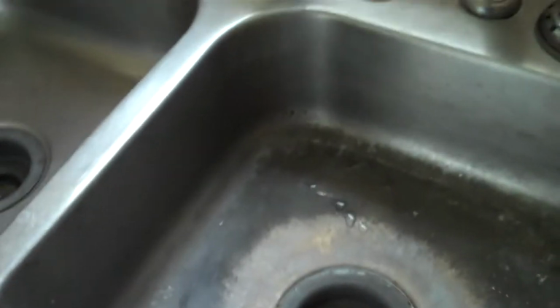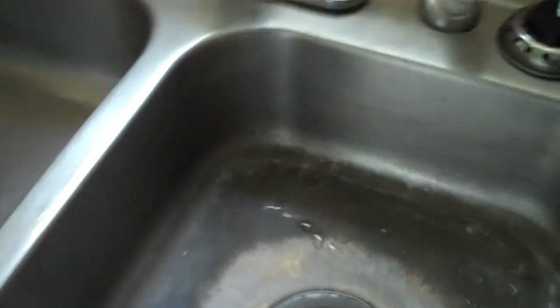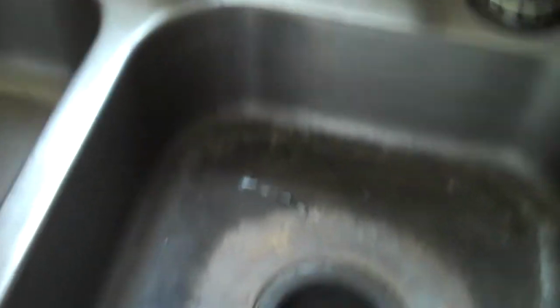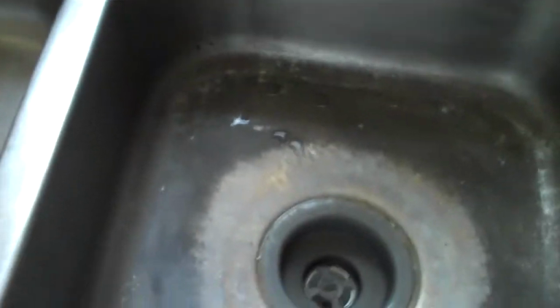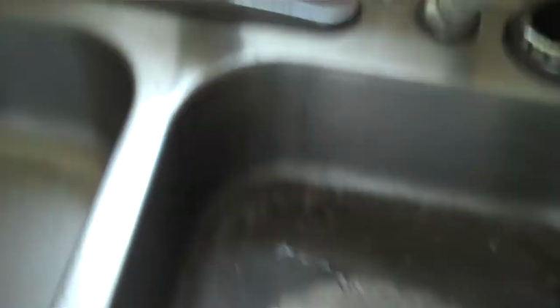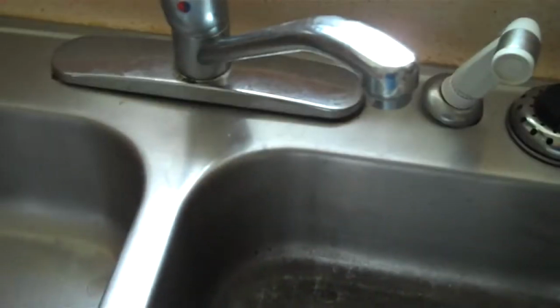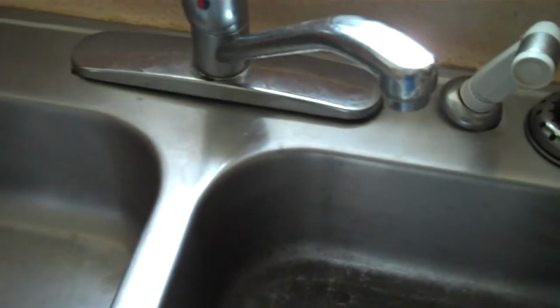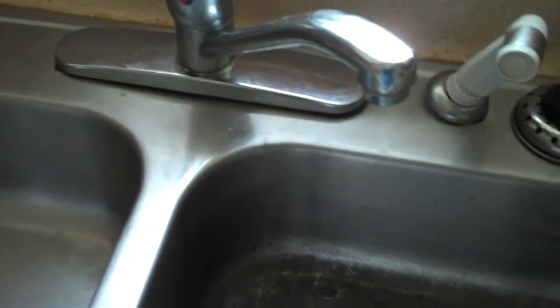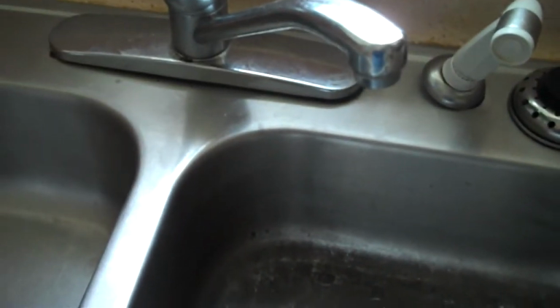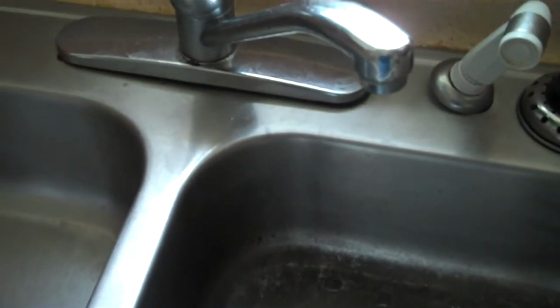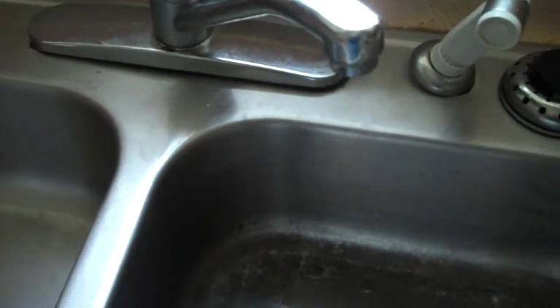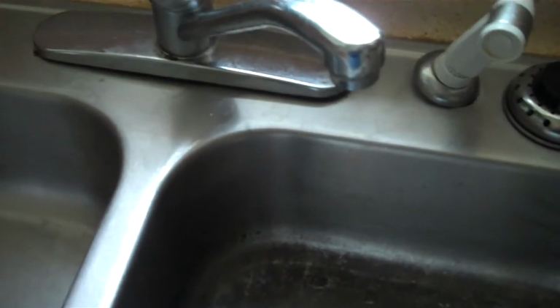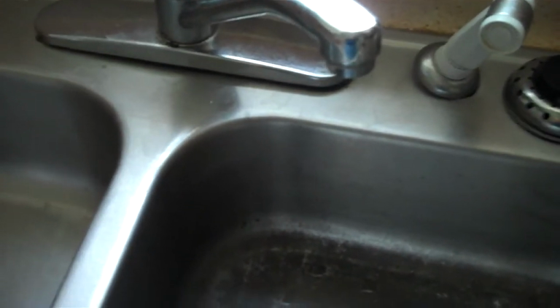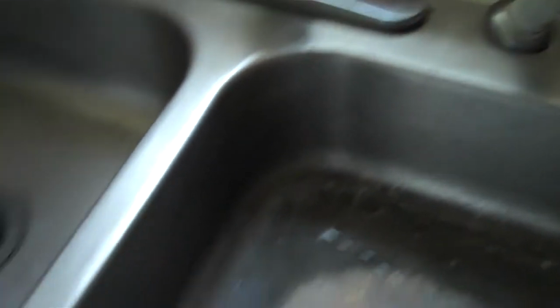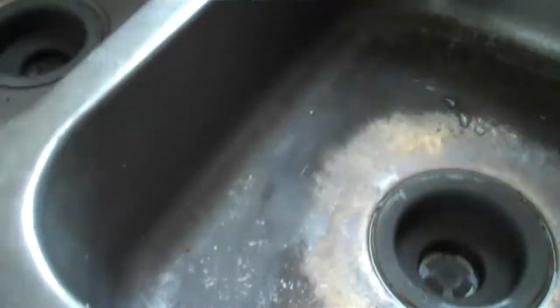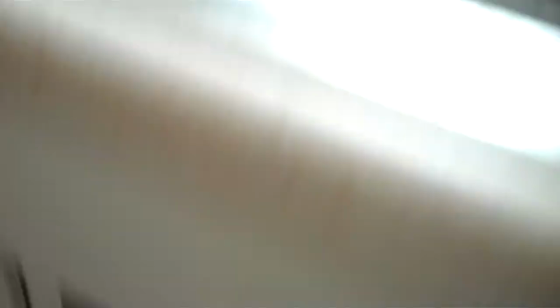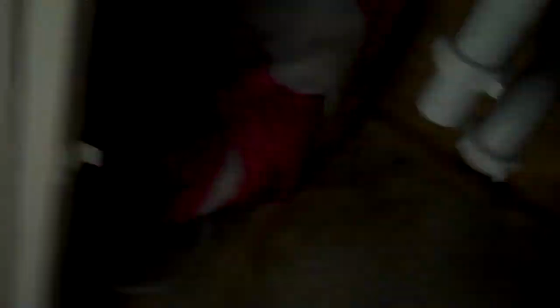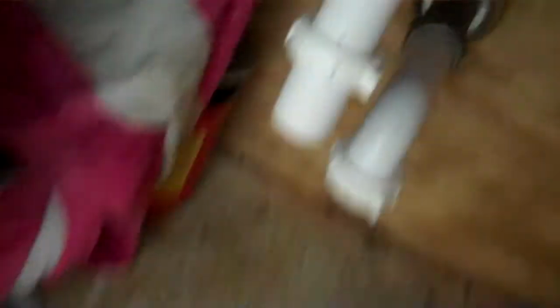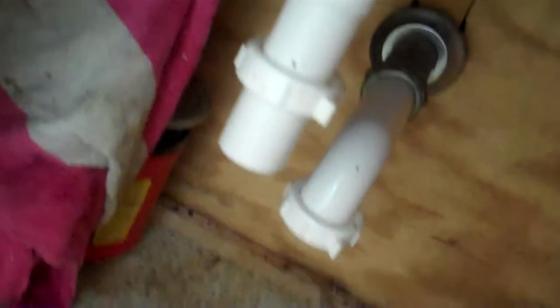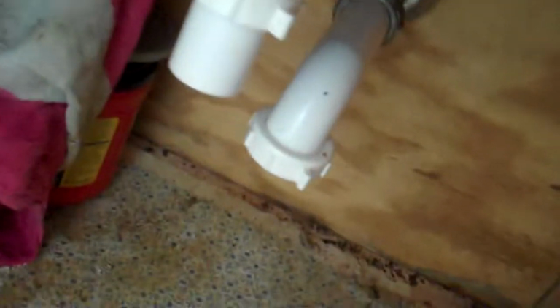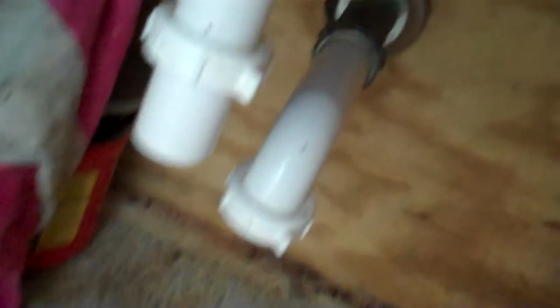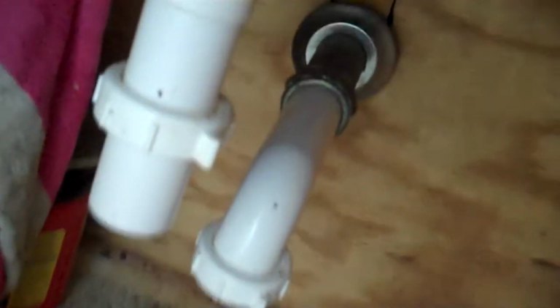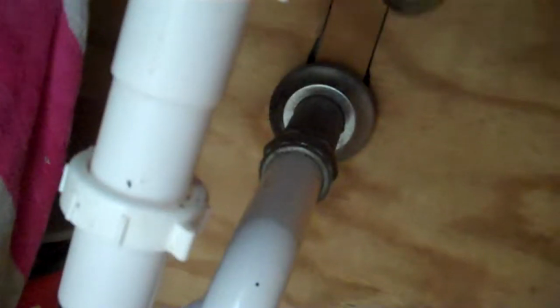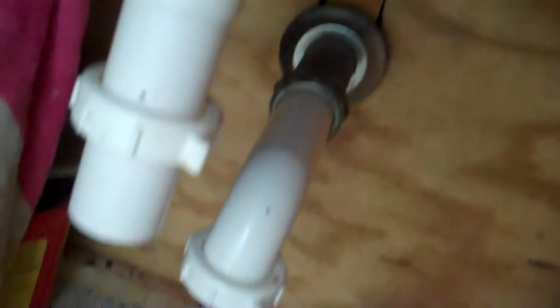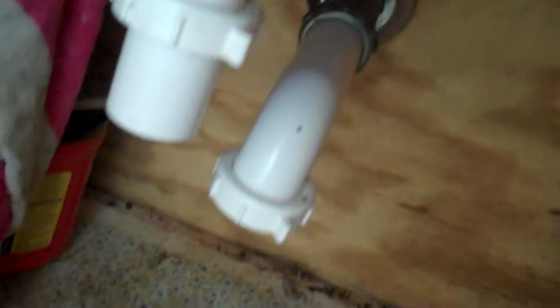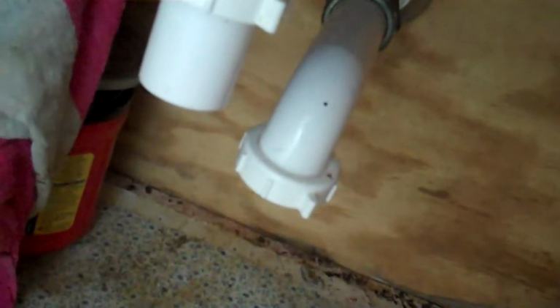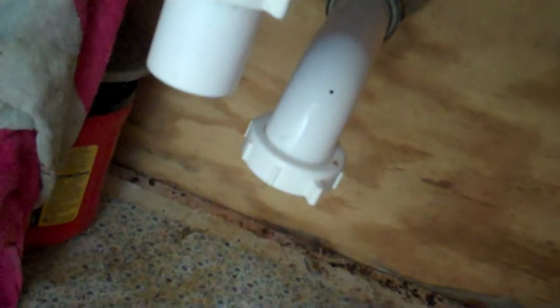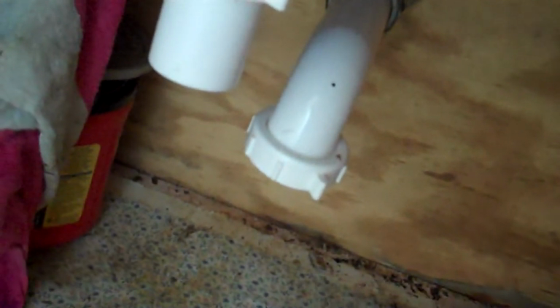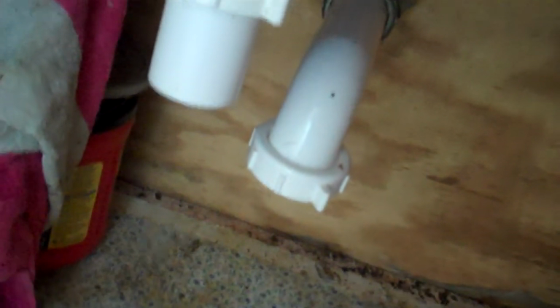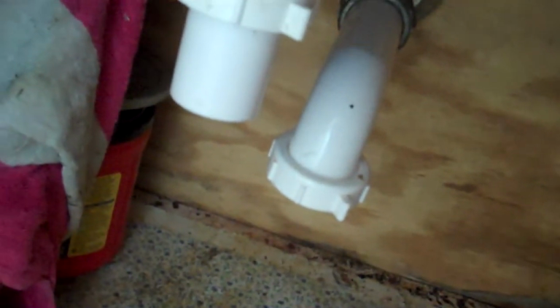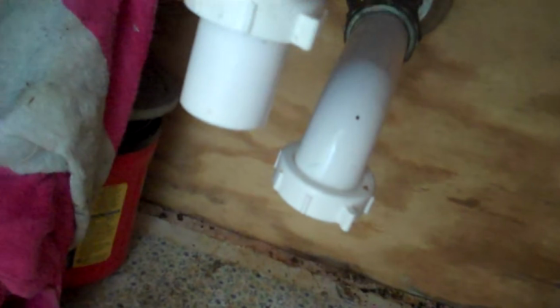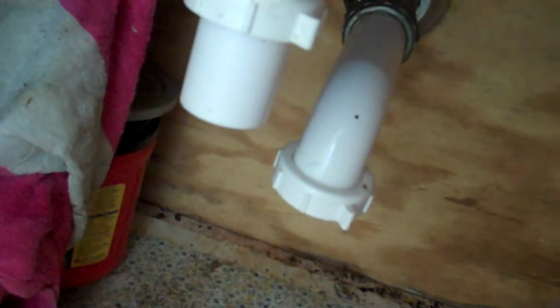Swift Plumbers, we're here at customer 4257. They have a clogged up kitchen sink. They've already got the P-trap off of here.